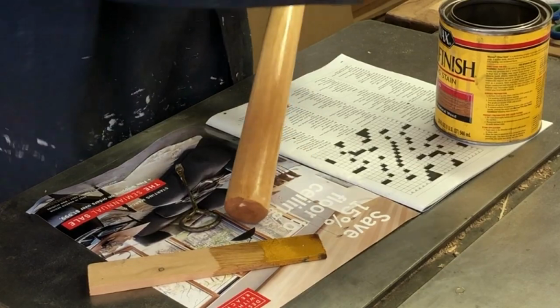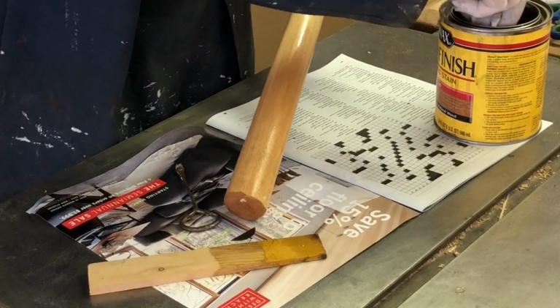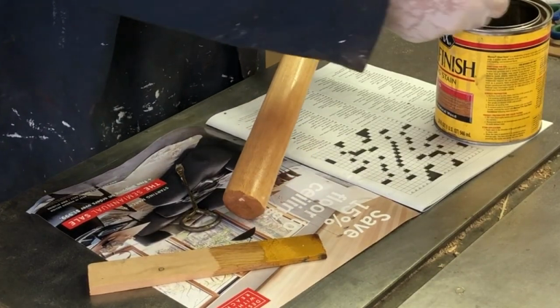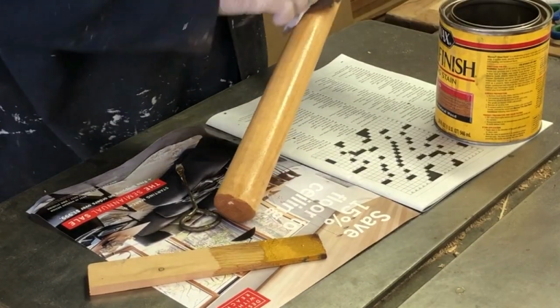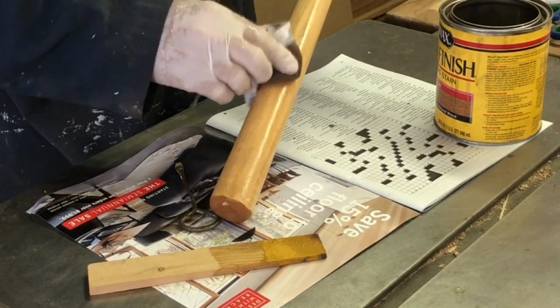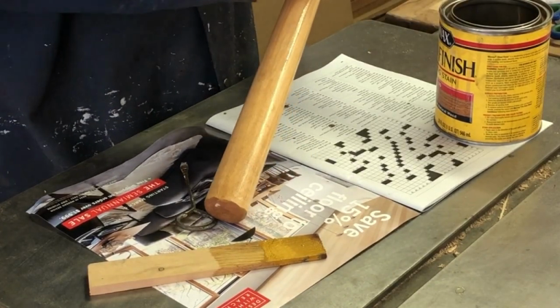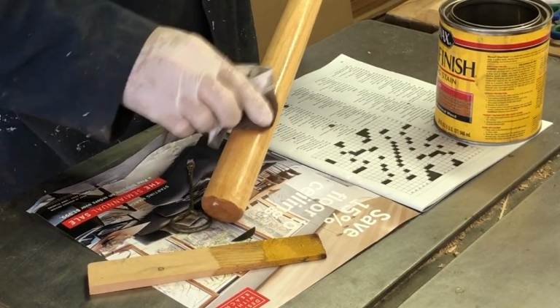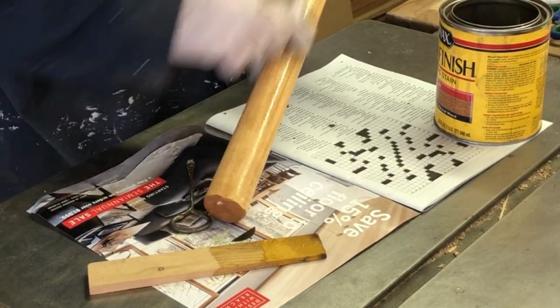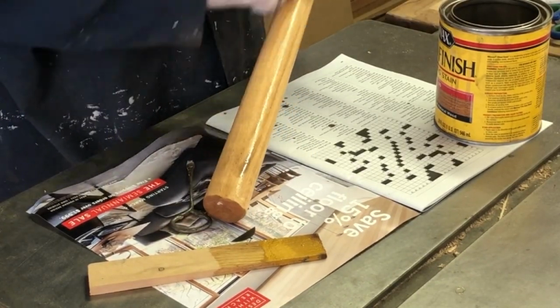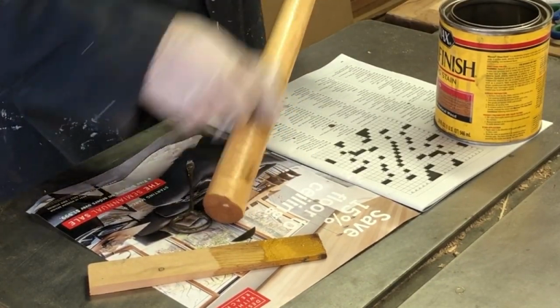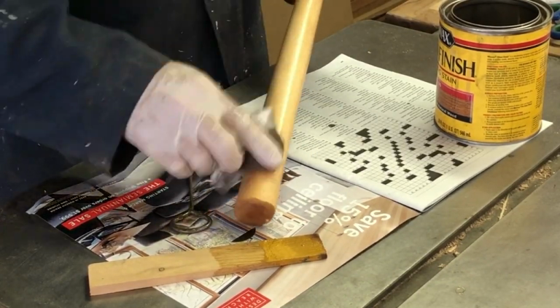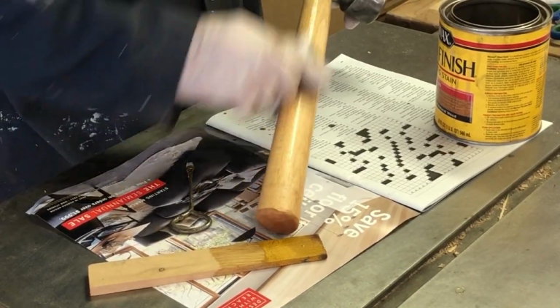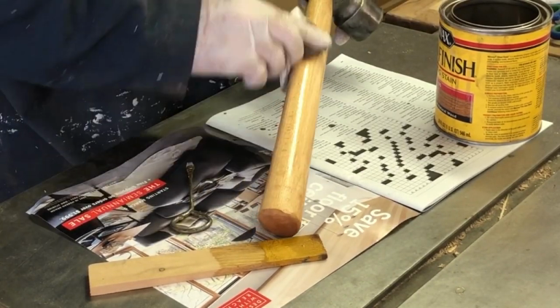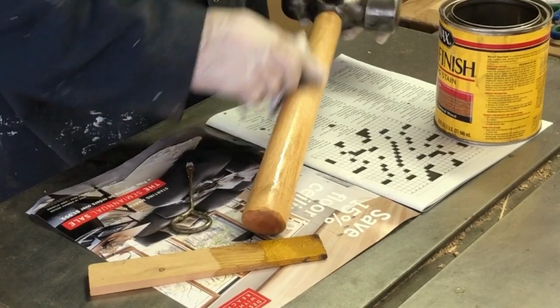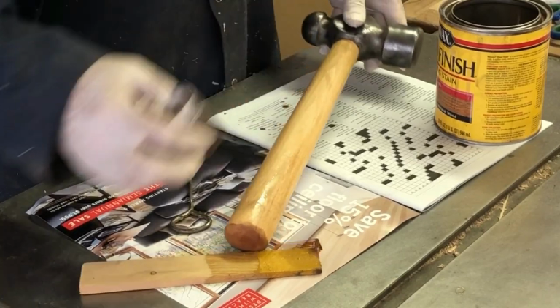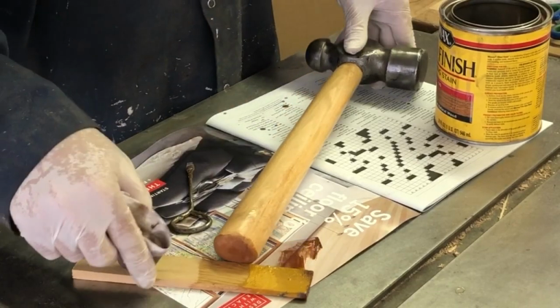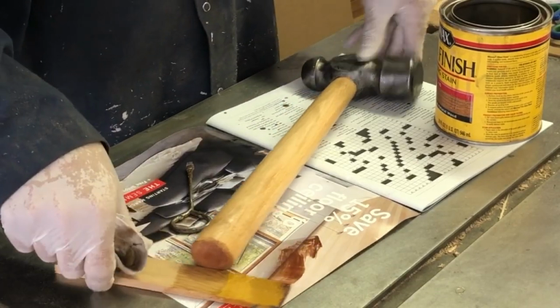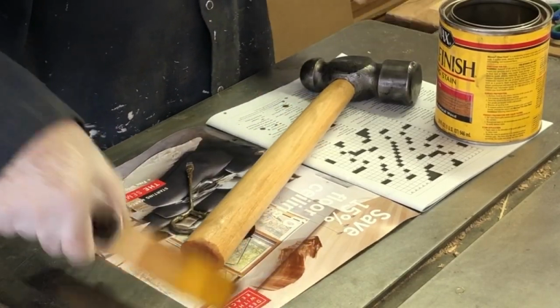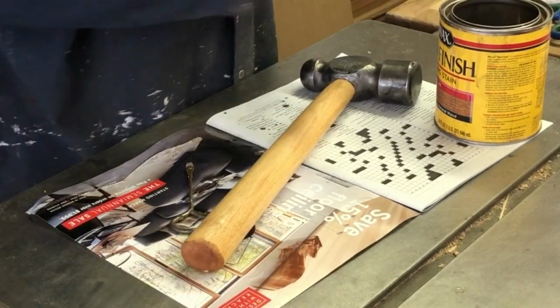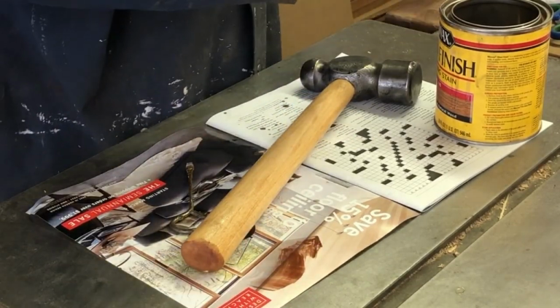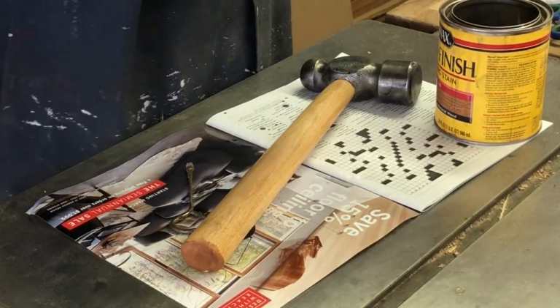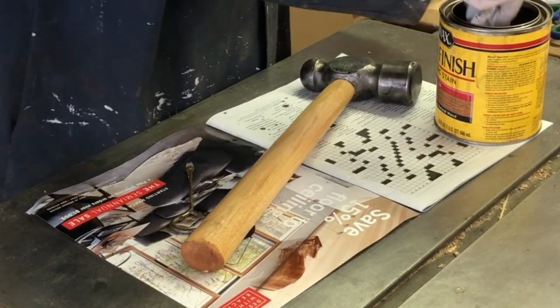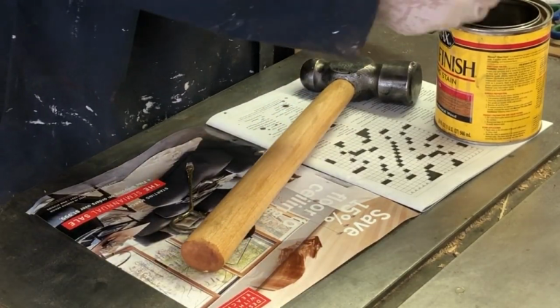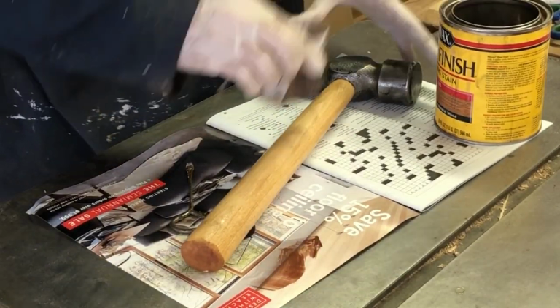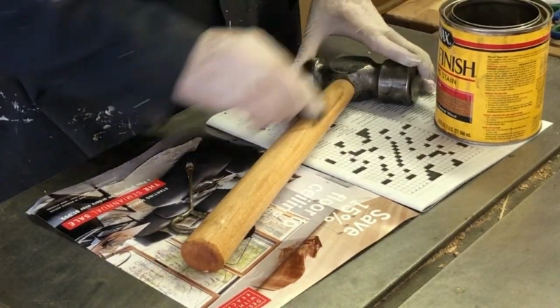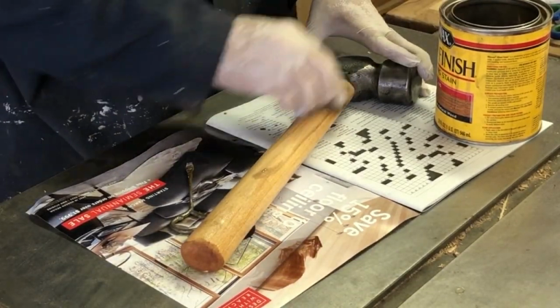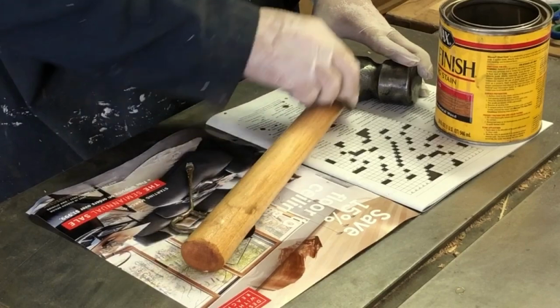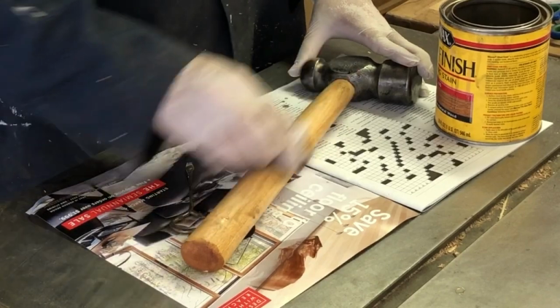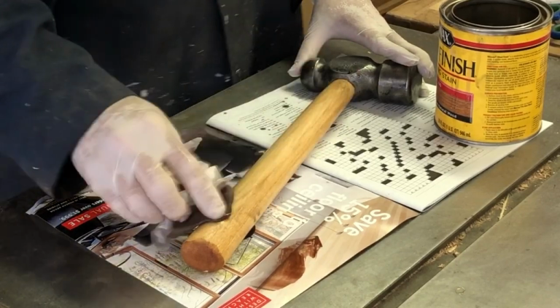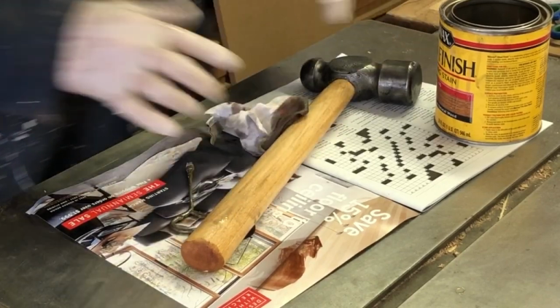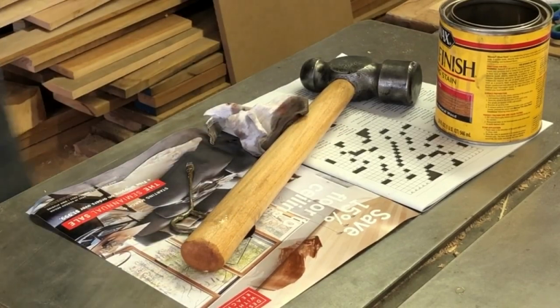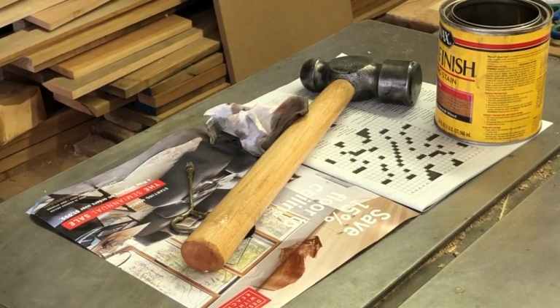This is the part of the project that feels very satisfying — knowing that you have taken a piece of history and cleaned it up really nicely back into a functional and attractive tool.